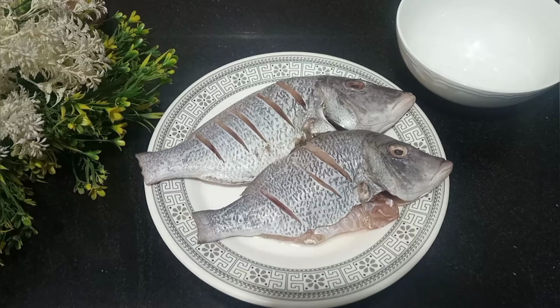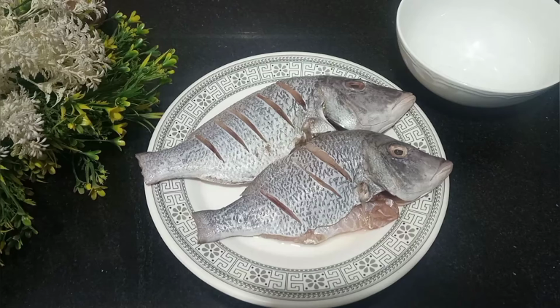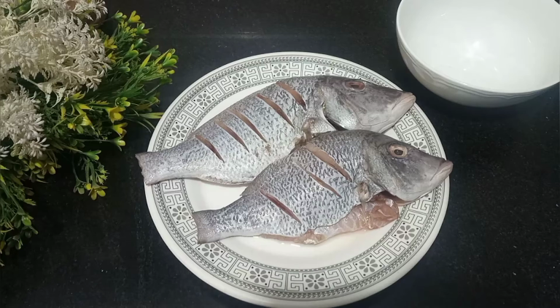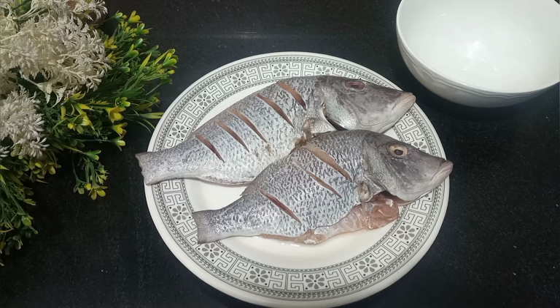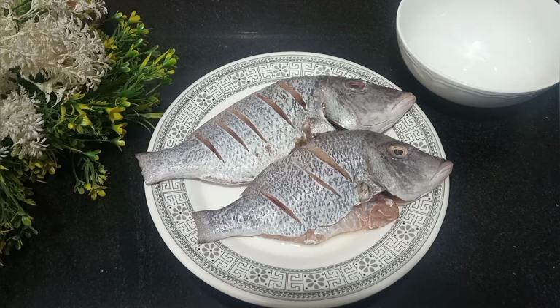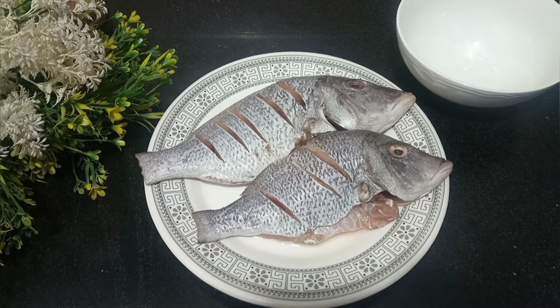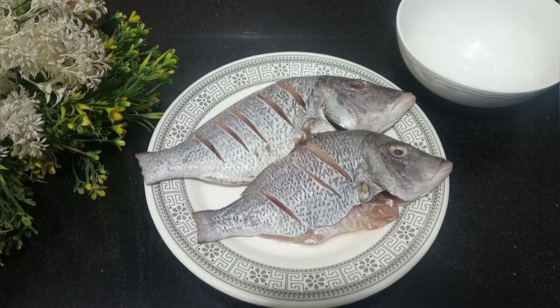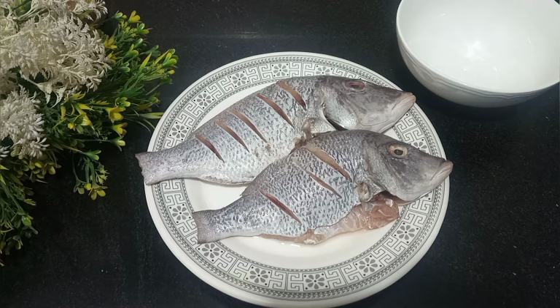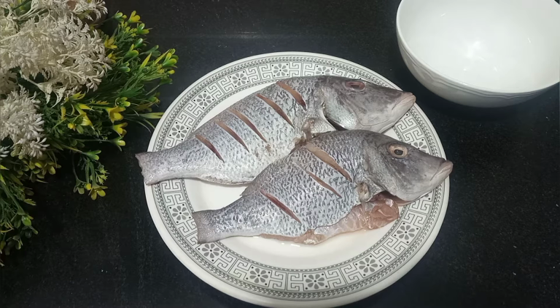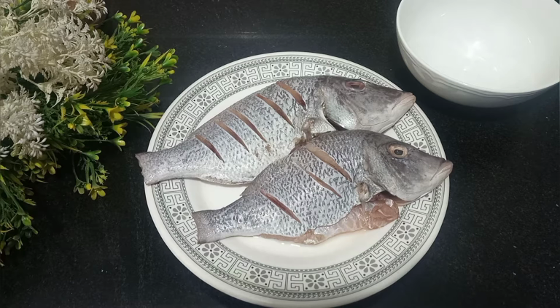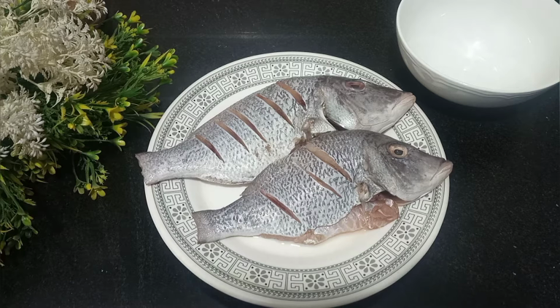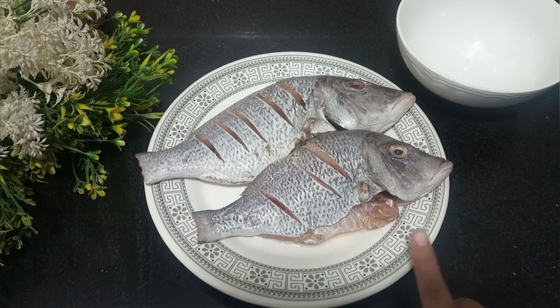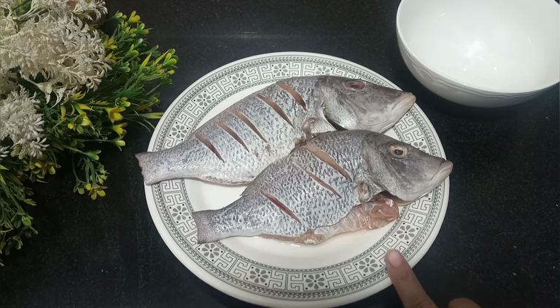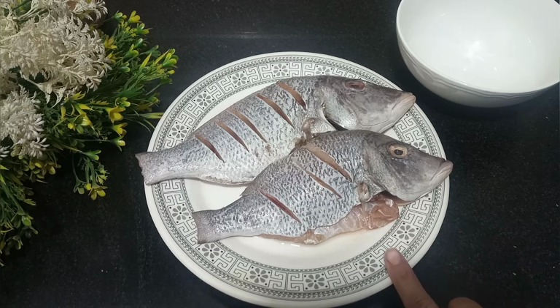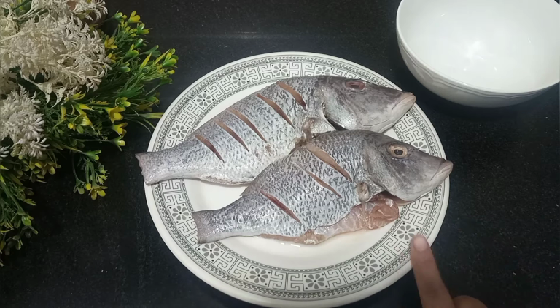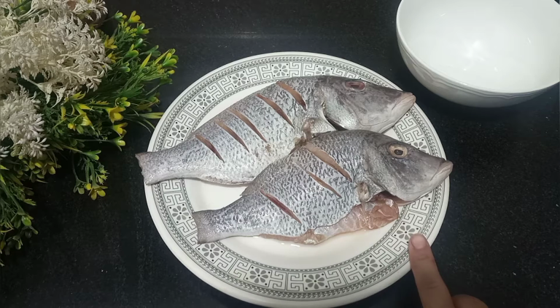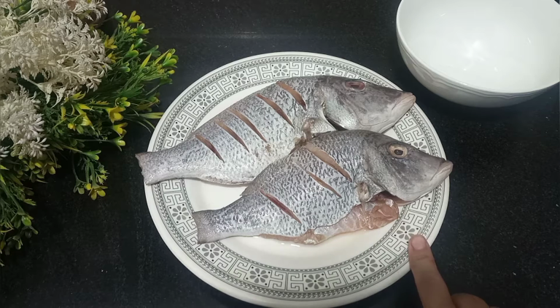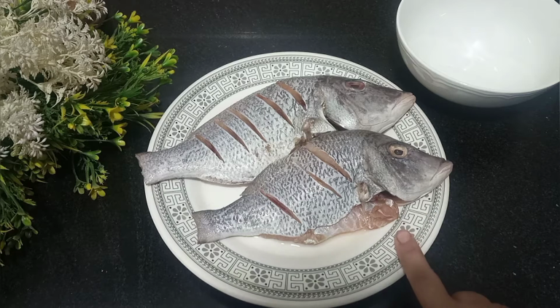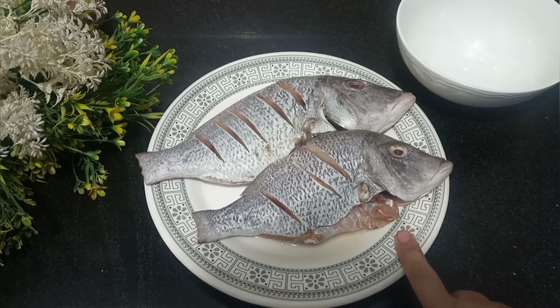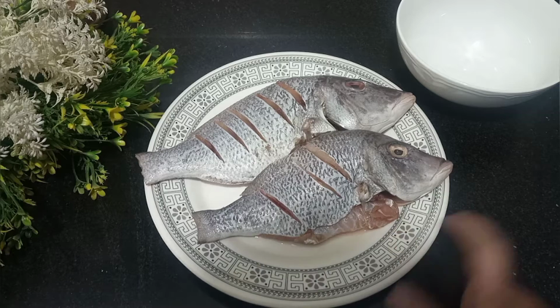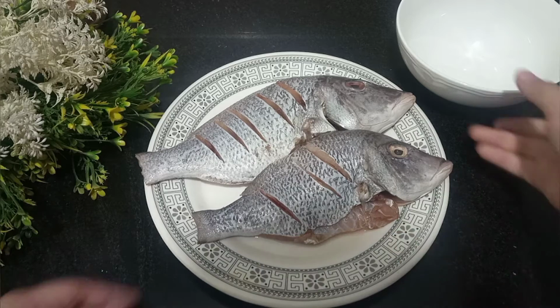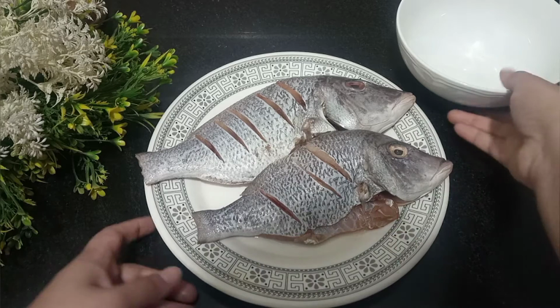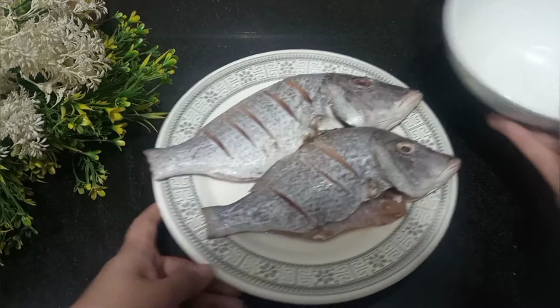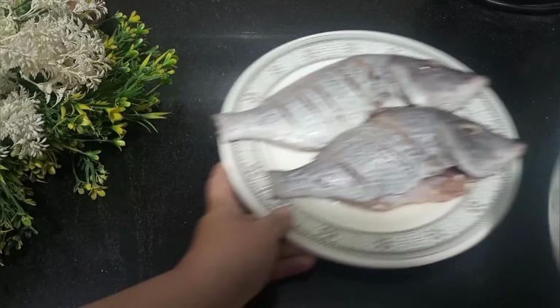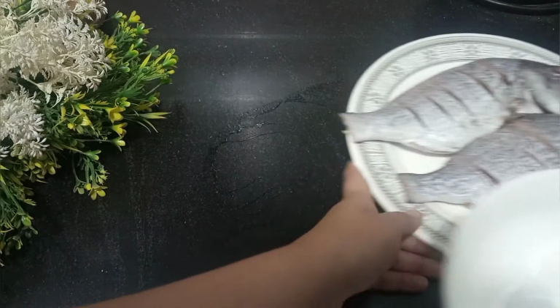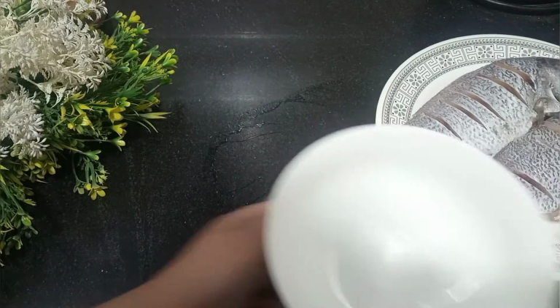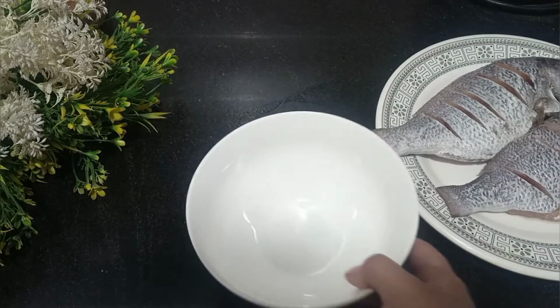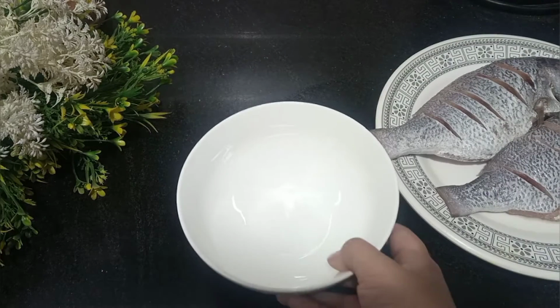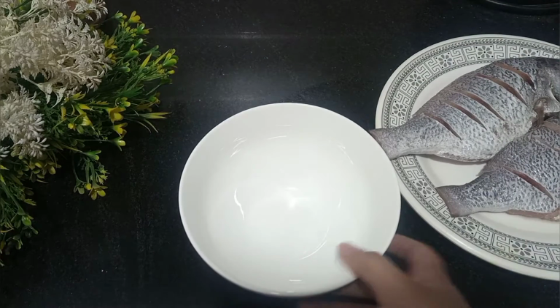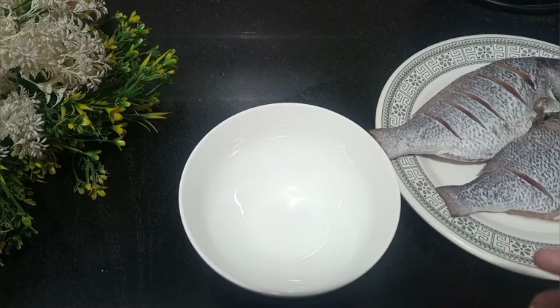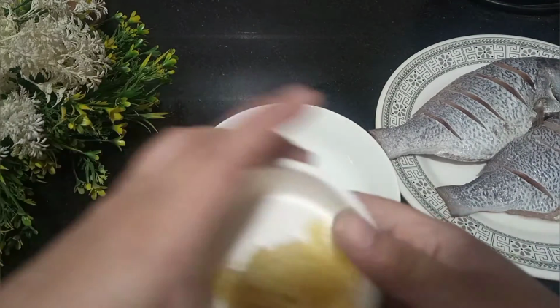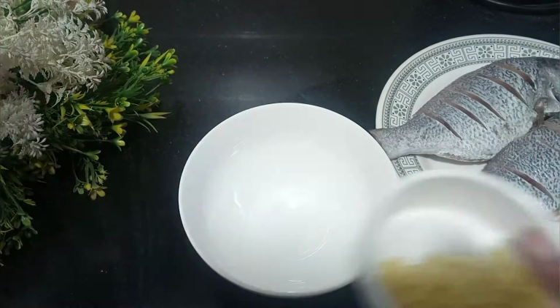Let's start the fried fish recipe. I have taken 2 fish and I have made whole fish. I will prepare a masala.